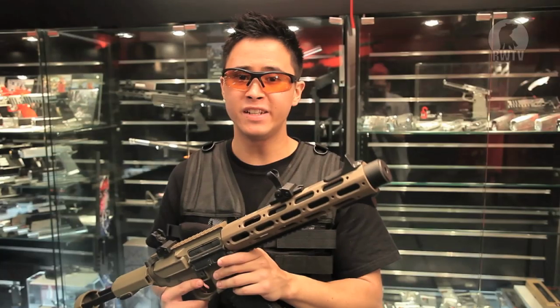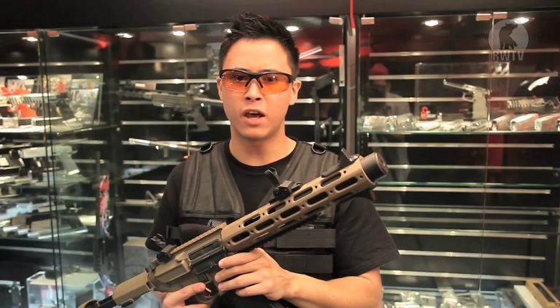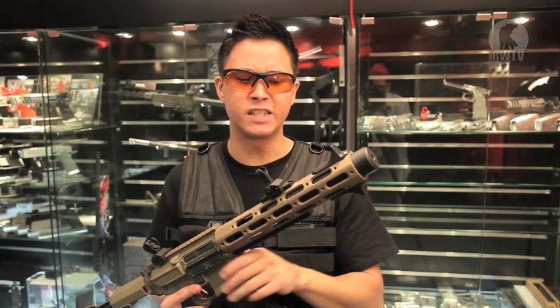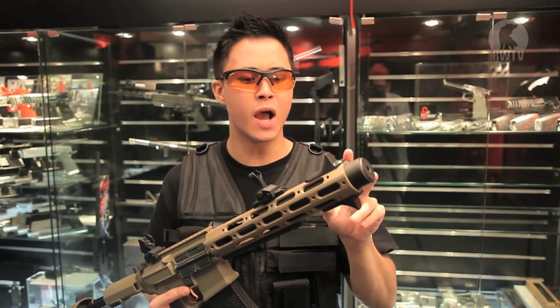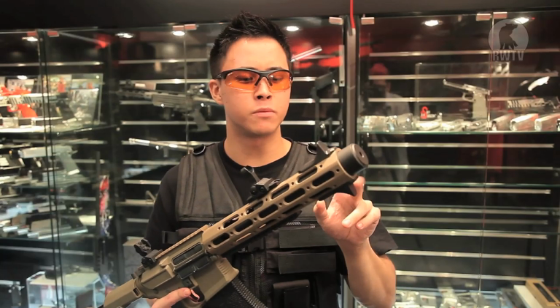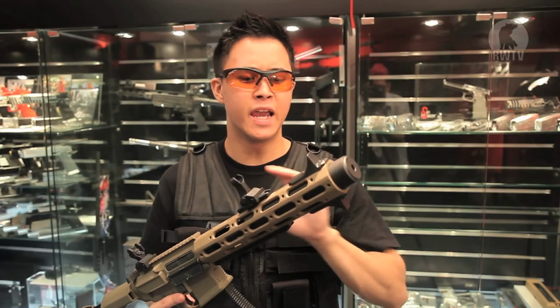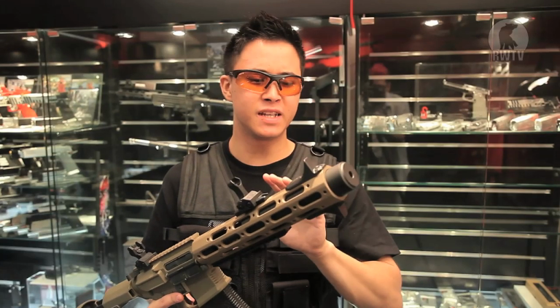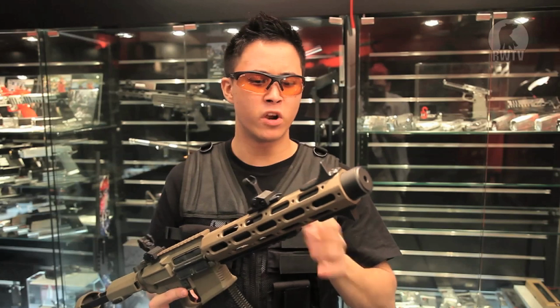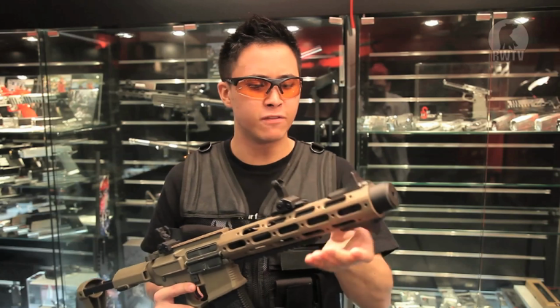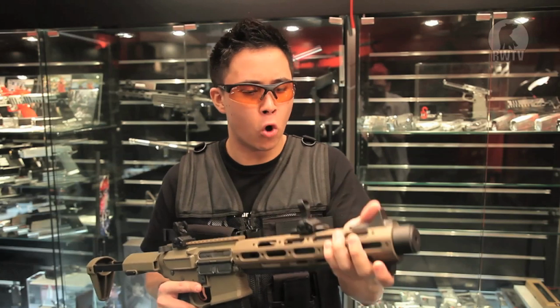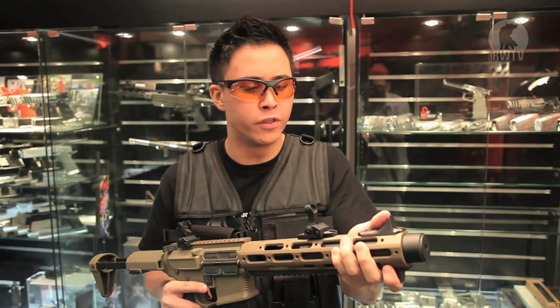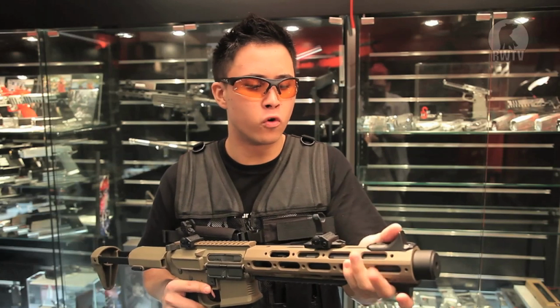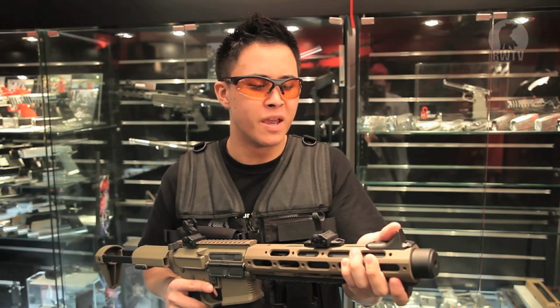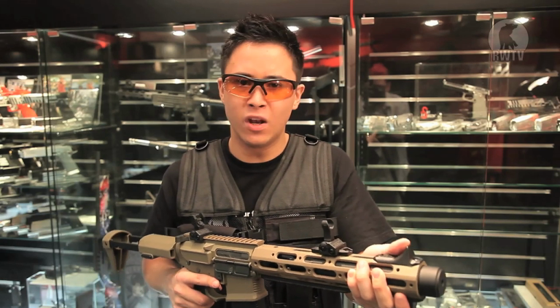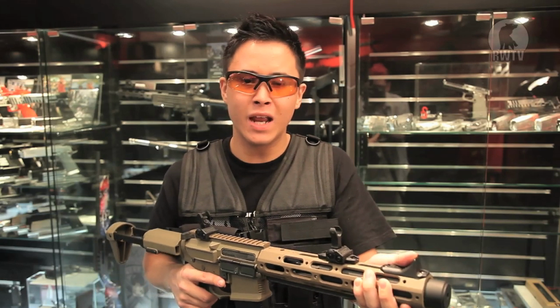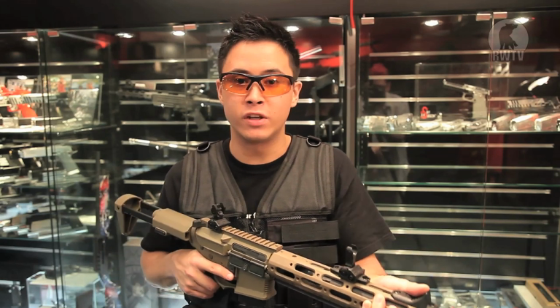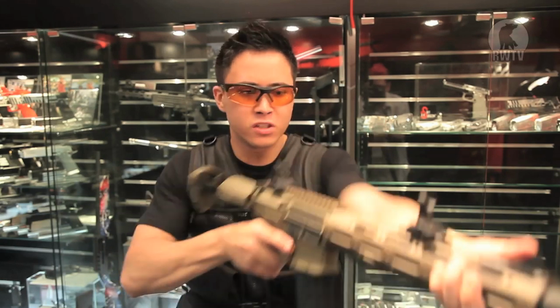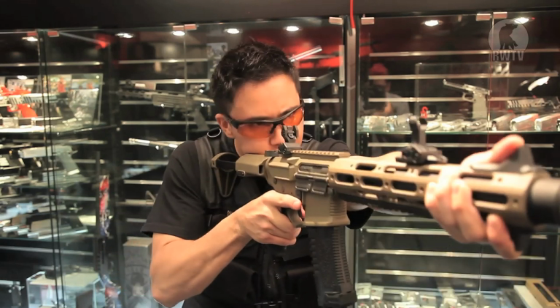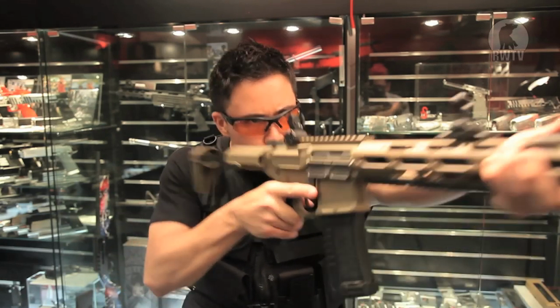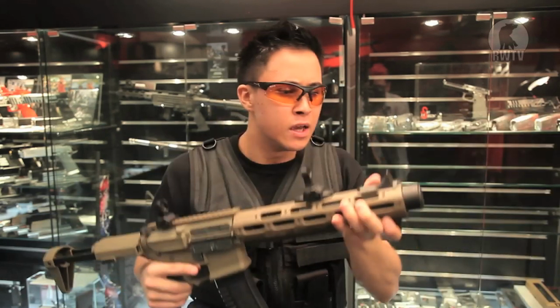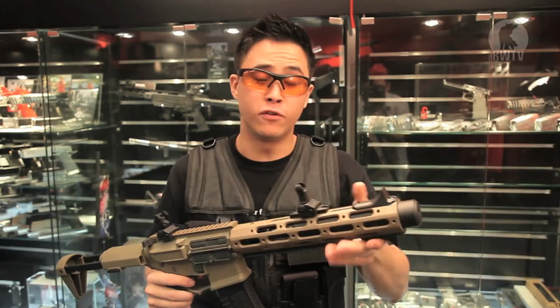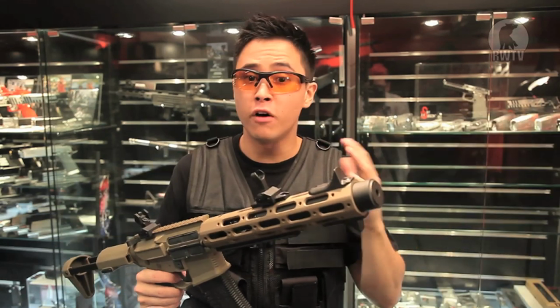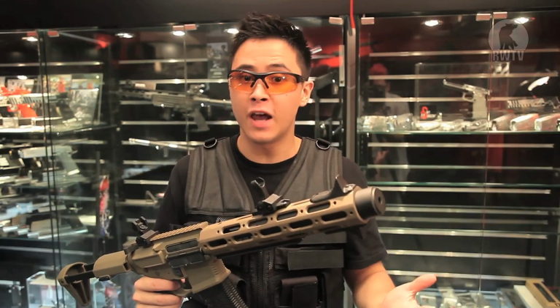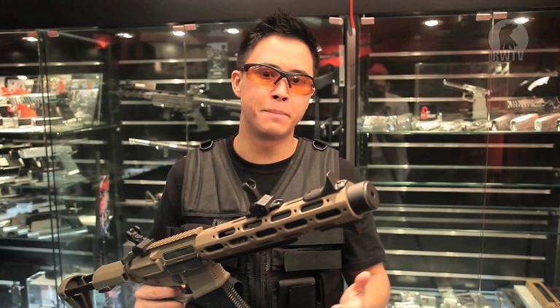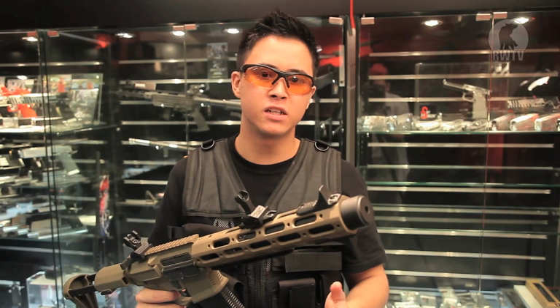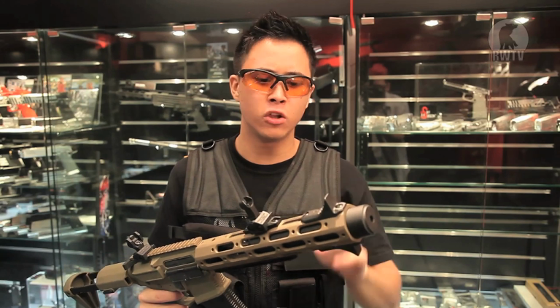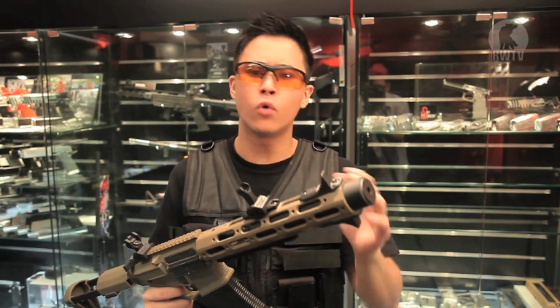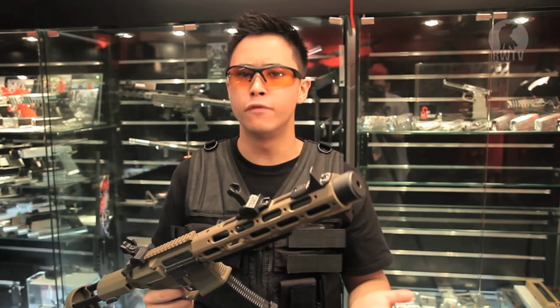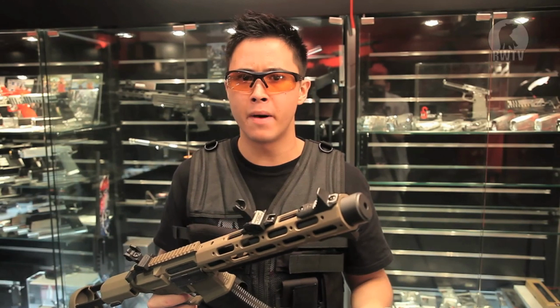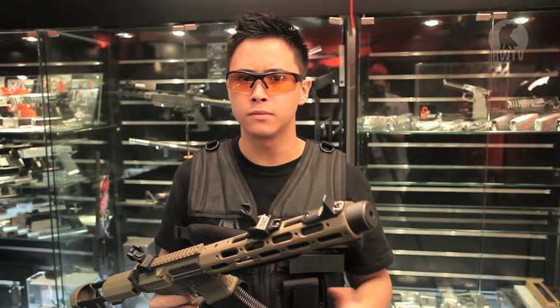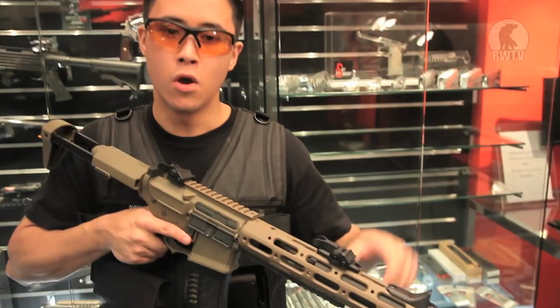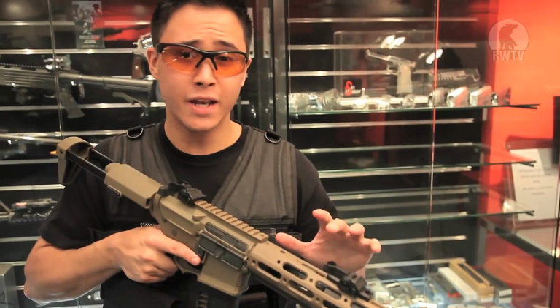Ares seem to have placed two hand stops in a position where you have to hold the foregrip in a way like Chris Costa does. But if you're not a fan of that particular style, you could always move them about.